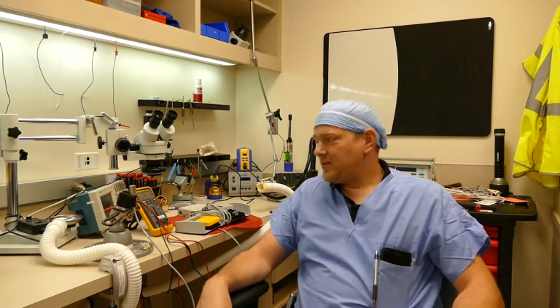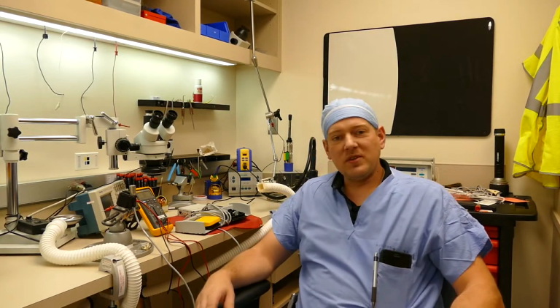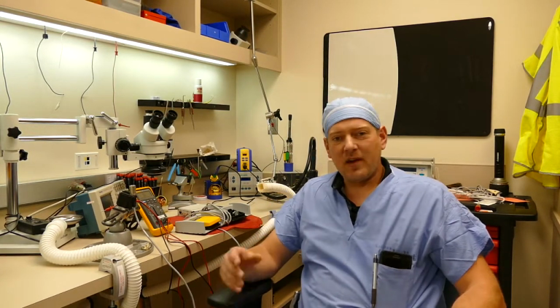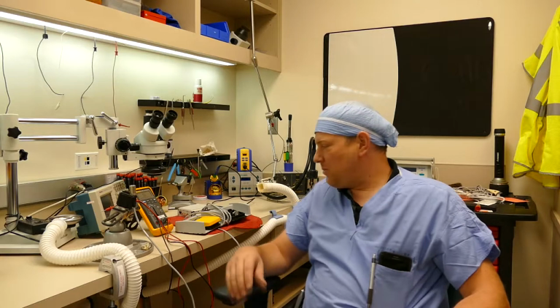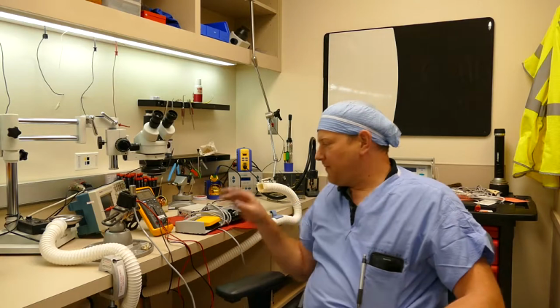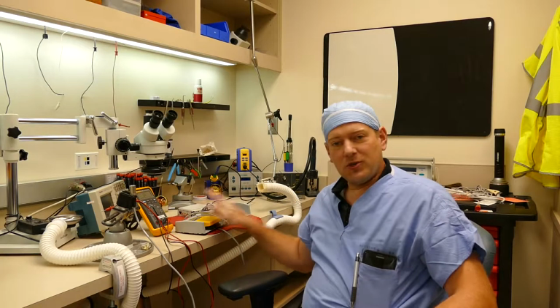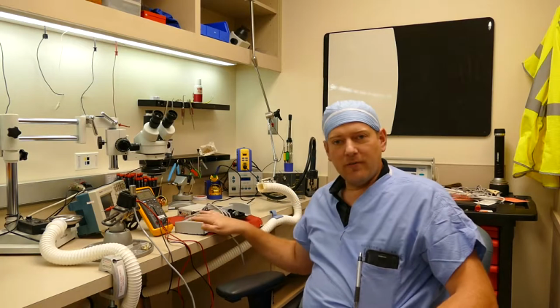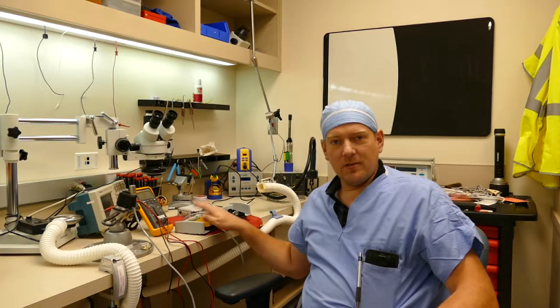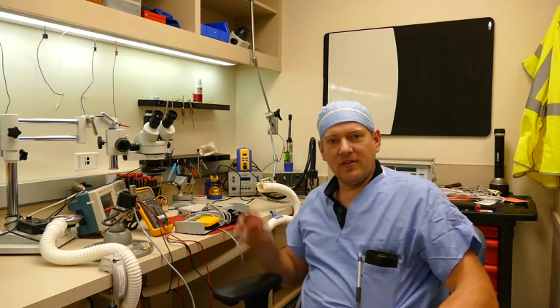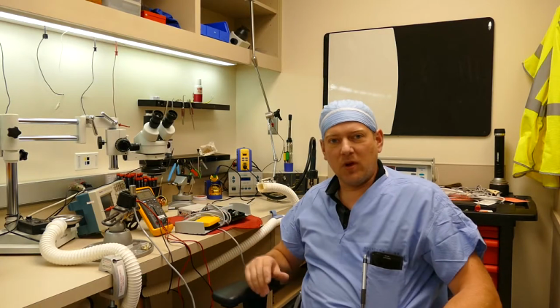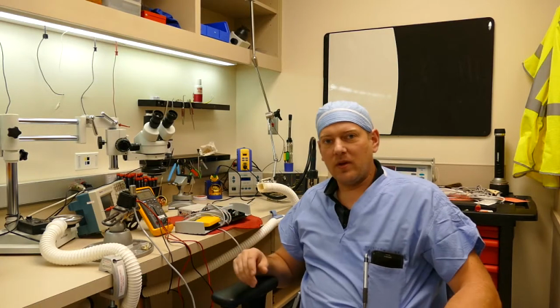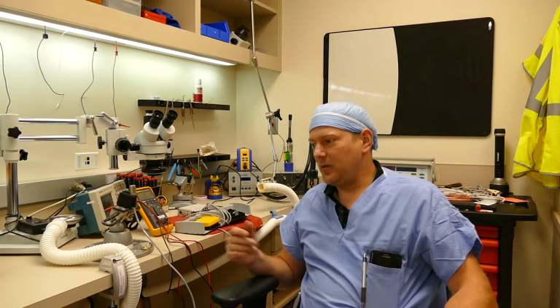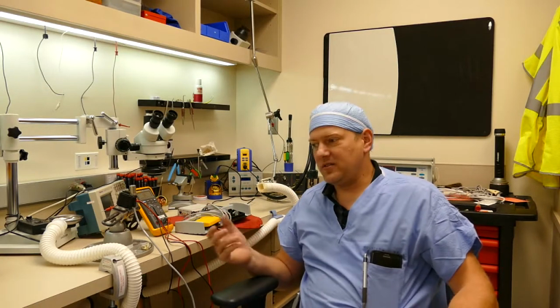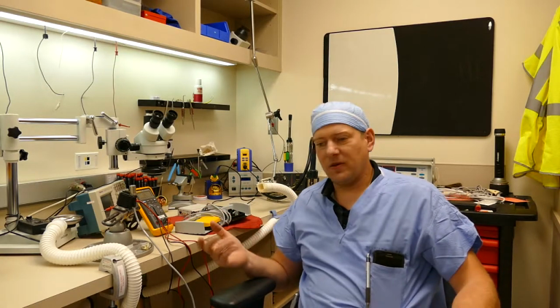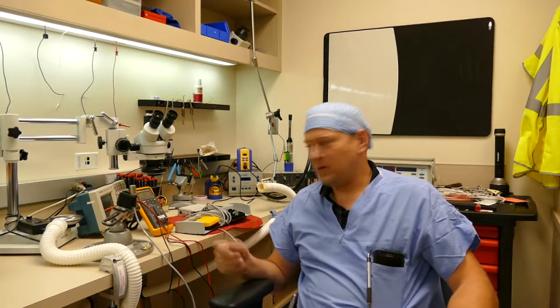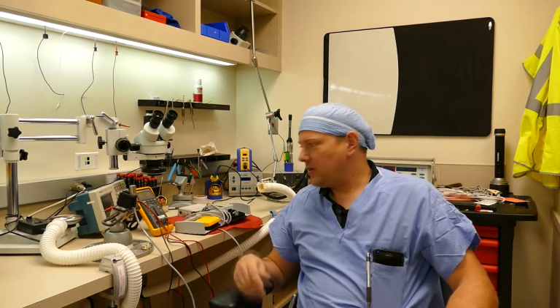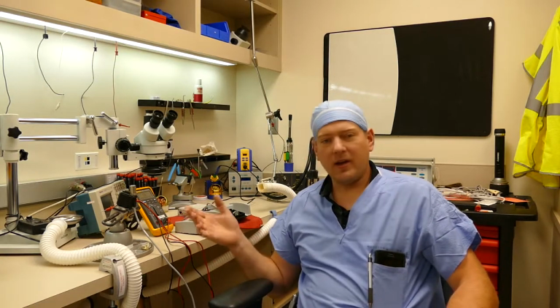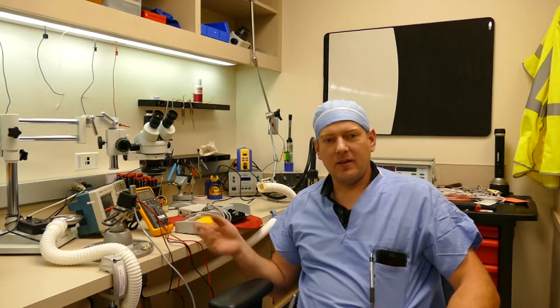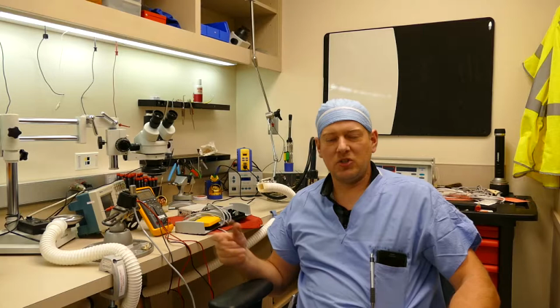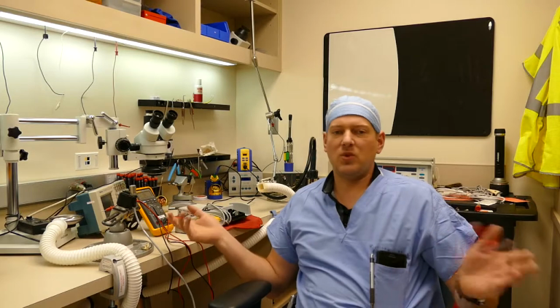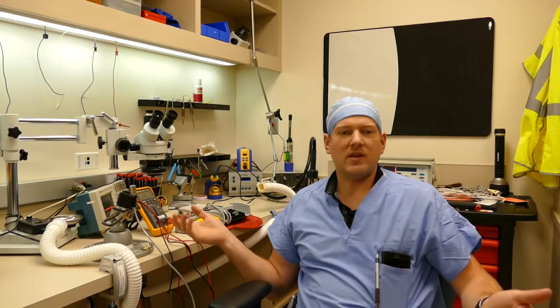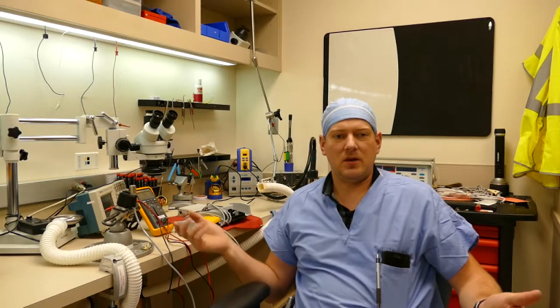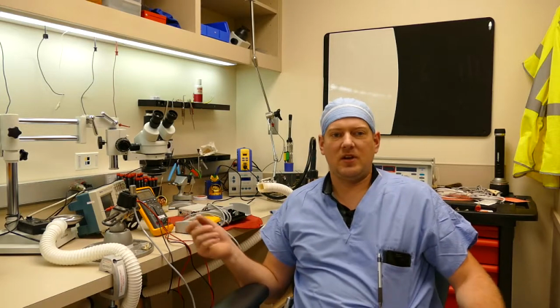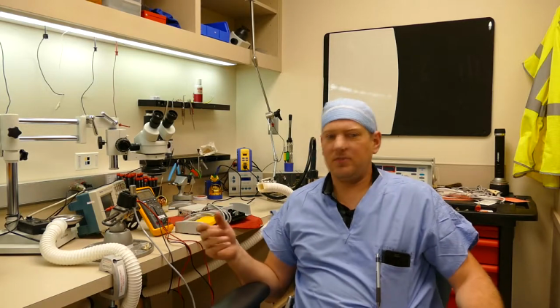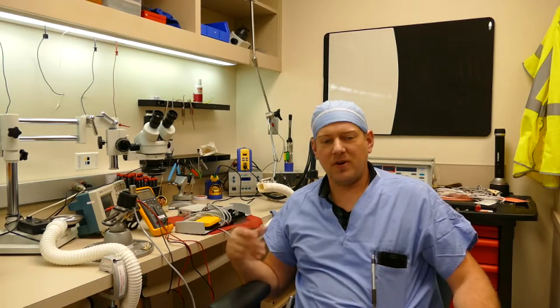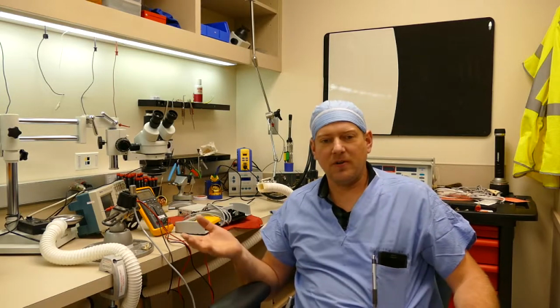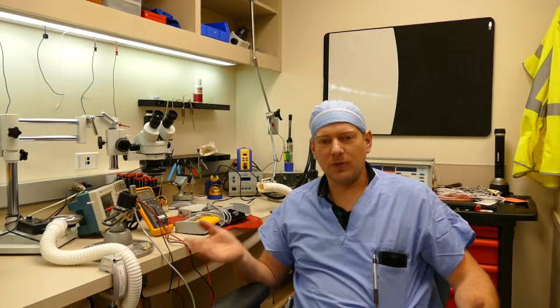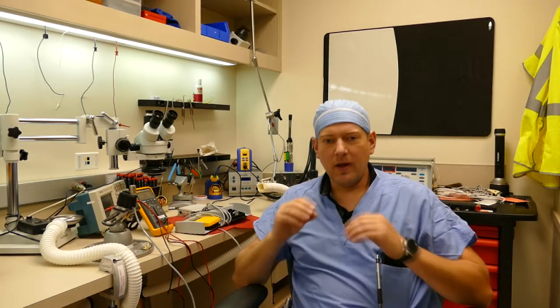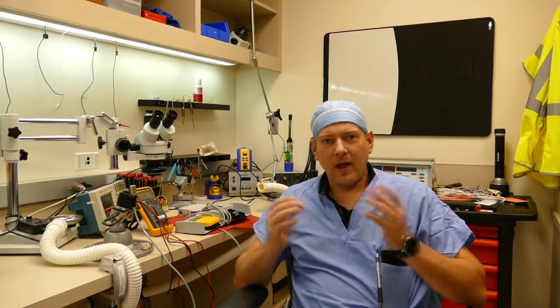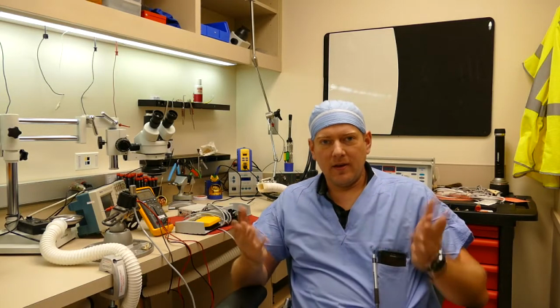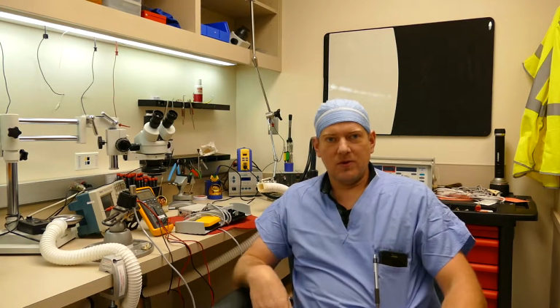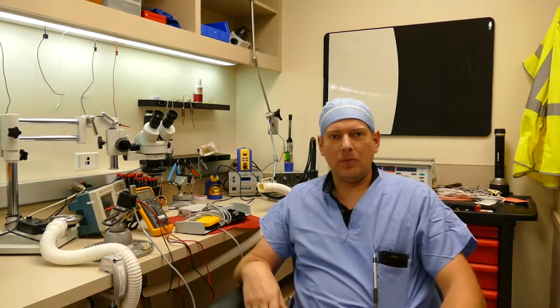I recently had a problem with a foot control very similar to this one. It was dysfunctional — you plug it in, the machine wouldn't recognize that it was there, and you depress the foot control and there was no output.